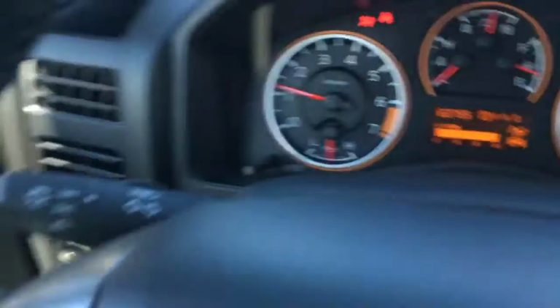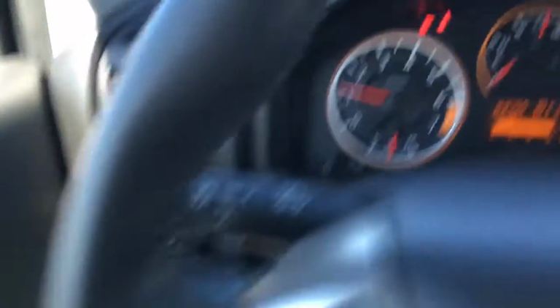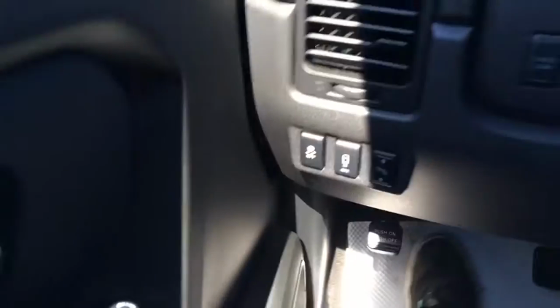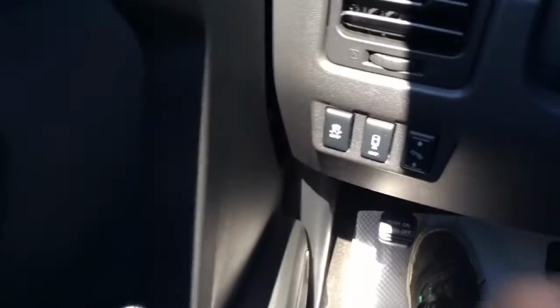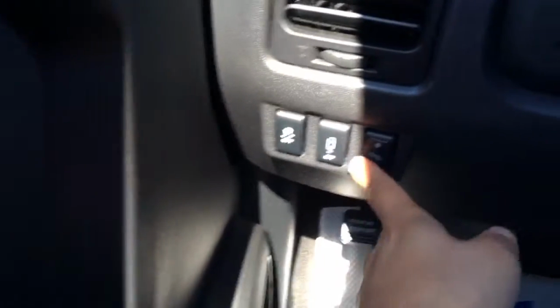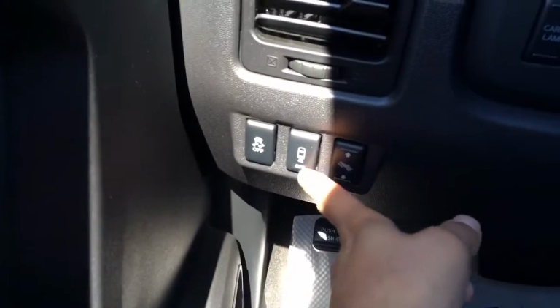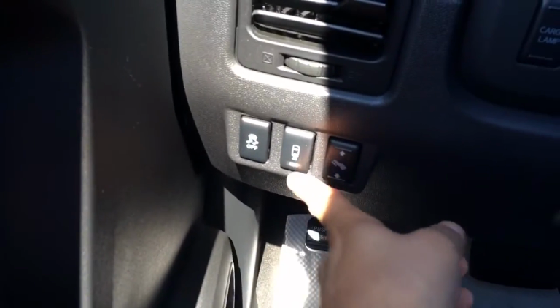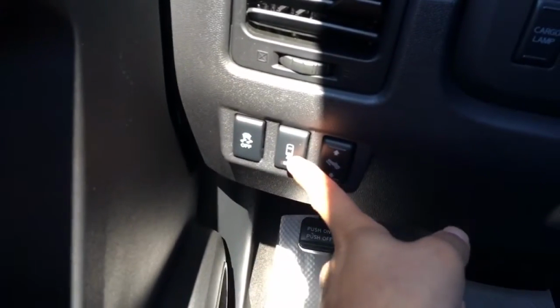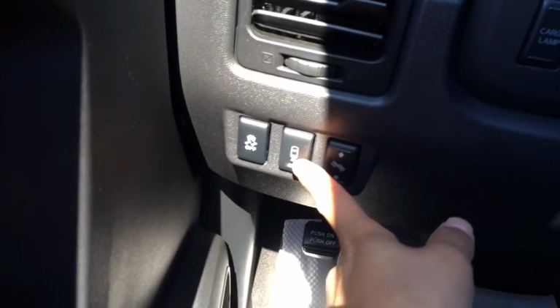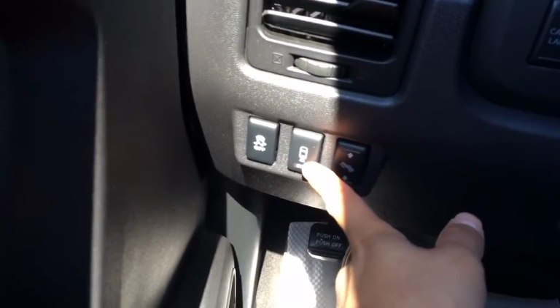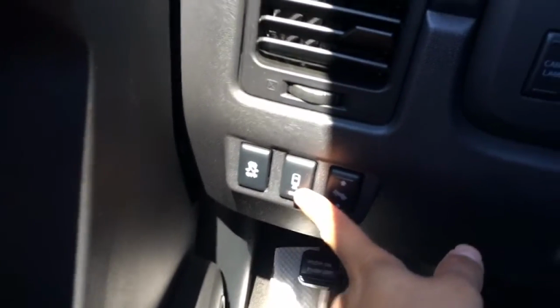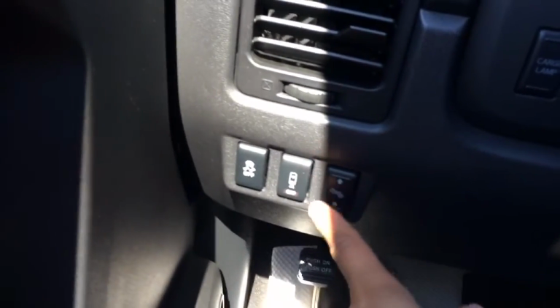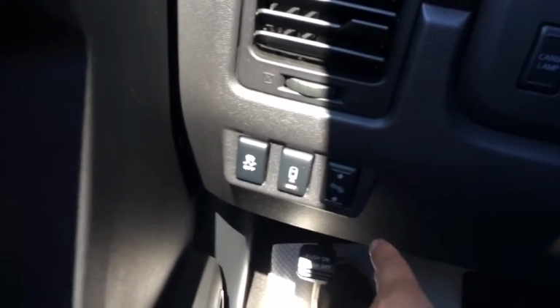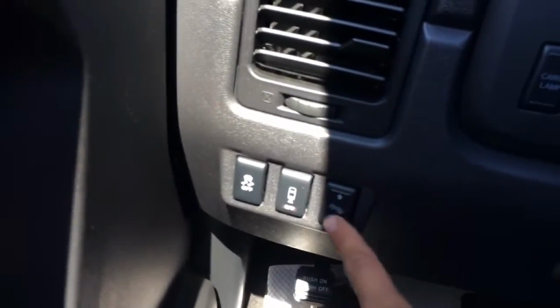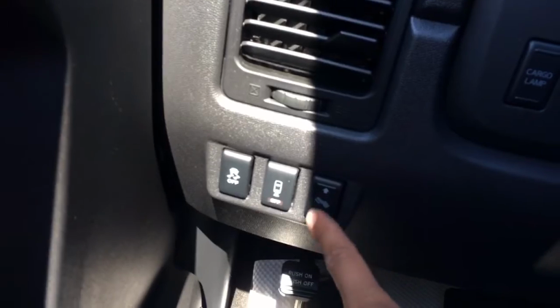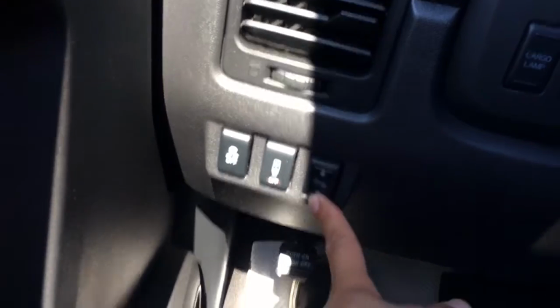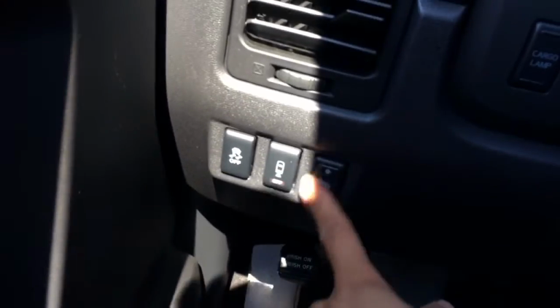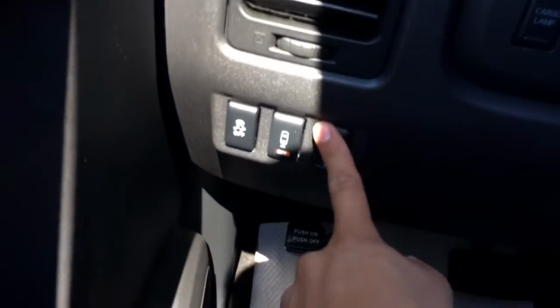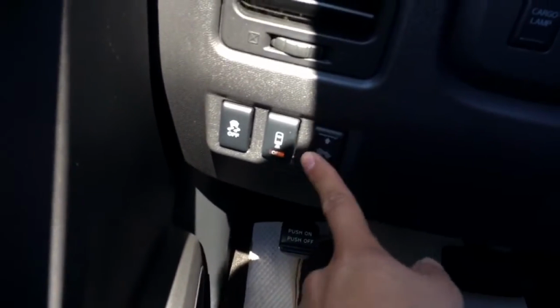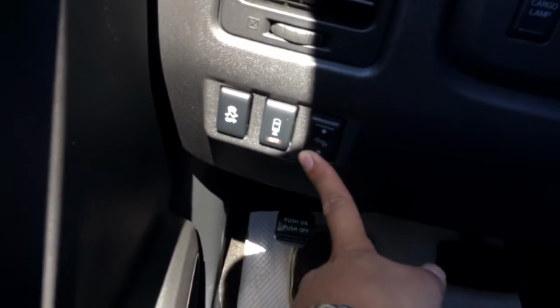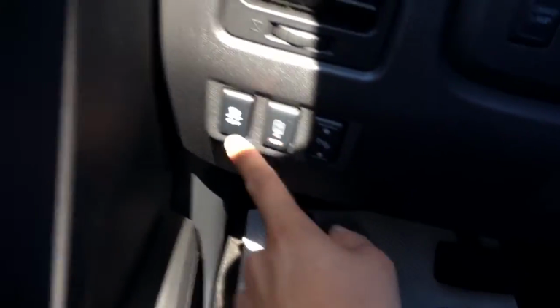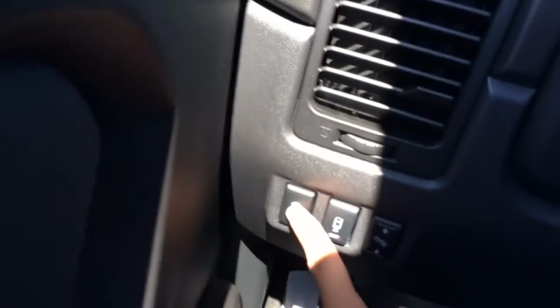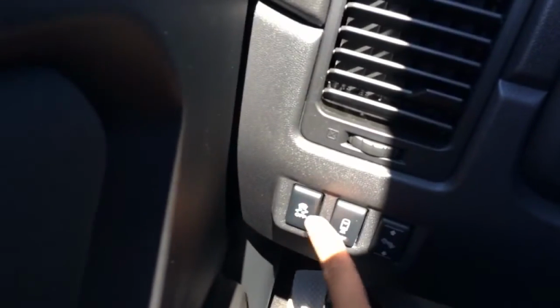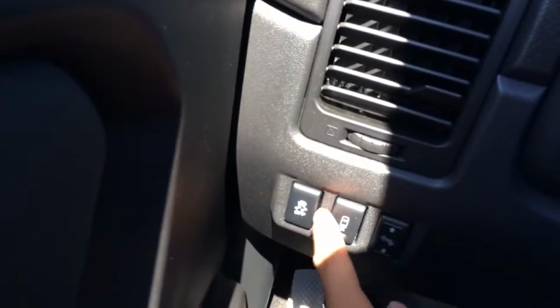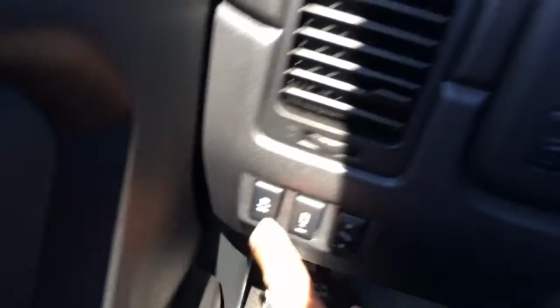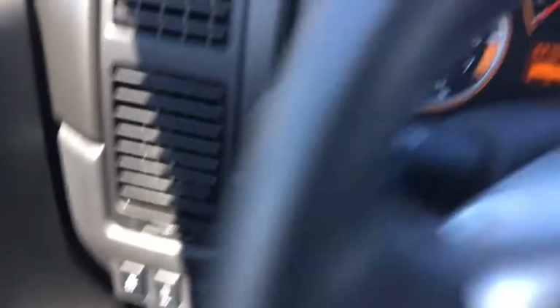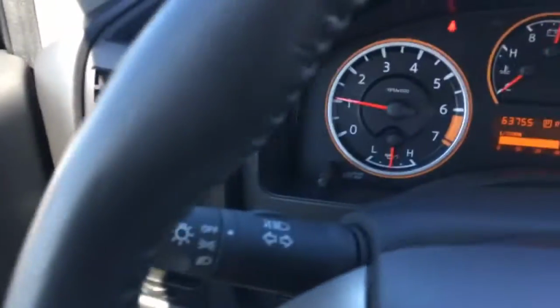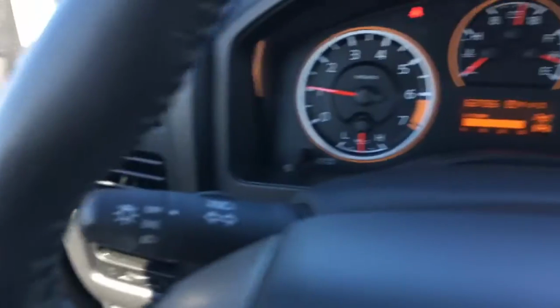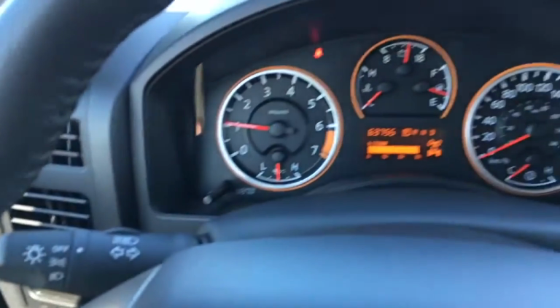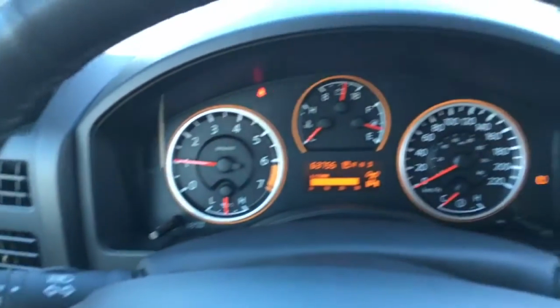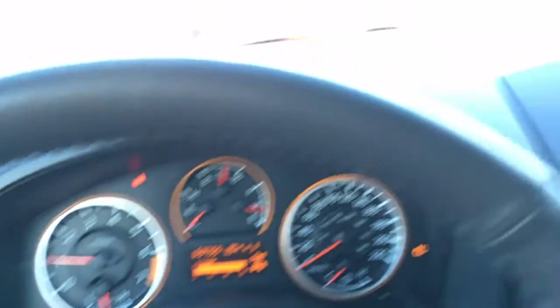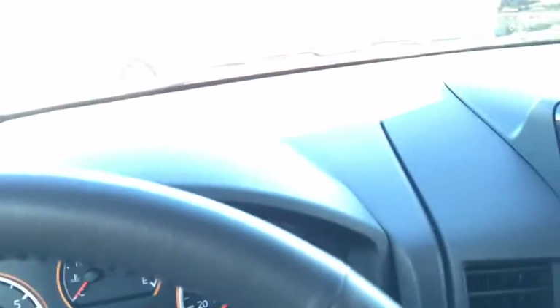Steering wheel audio controls with your Bluetooth controls here — you can hook up your phone. Backup sensors, you can turn them off. You can adjust your foot pedals here. Traction control. Intermittent wipers of course, like most vehicles.